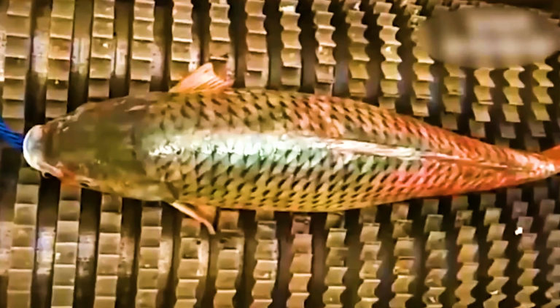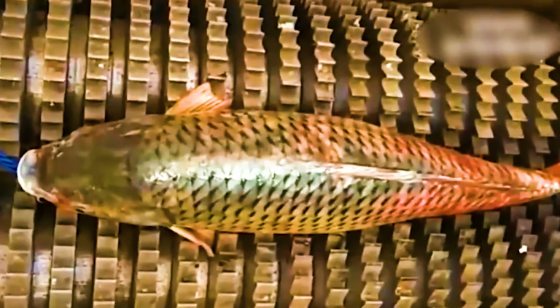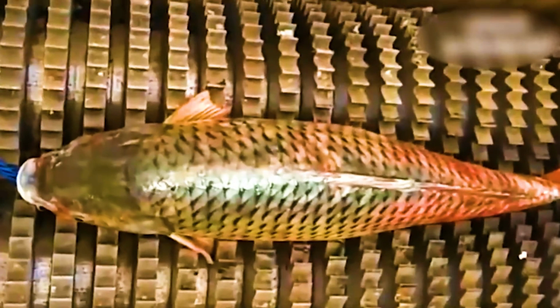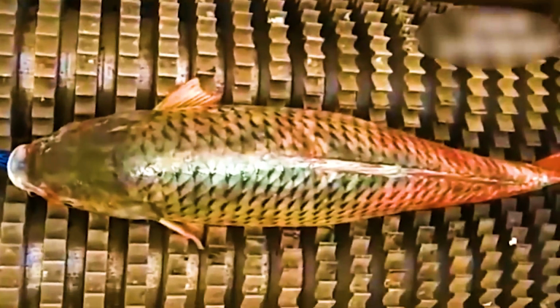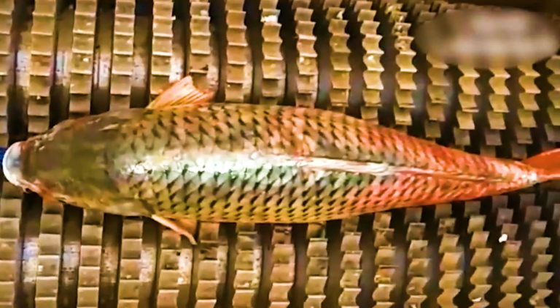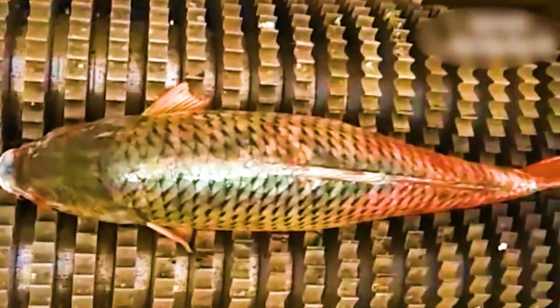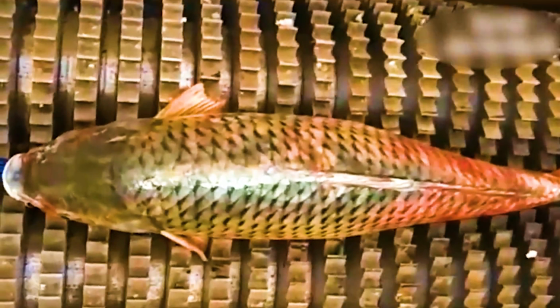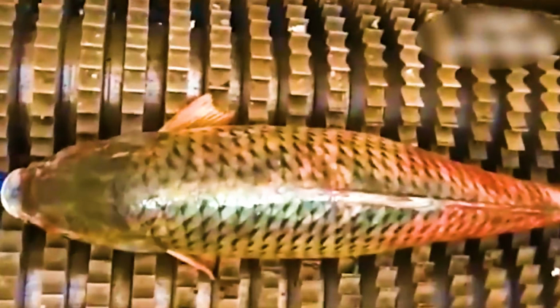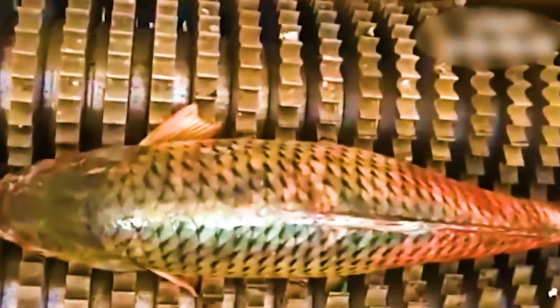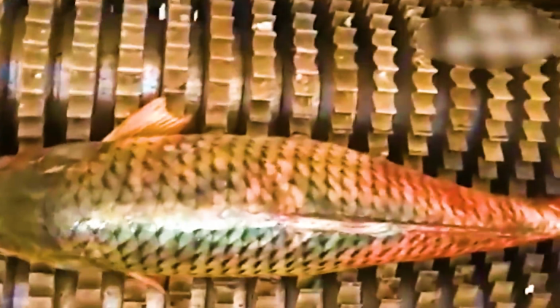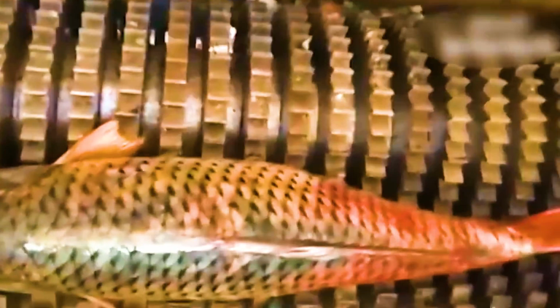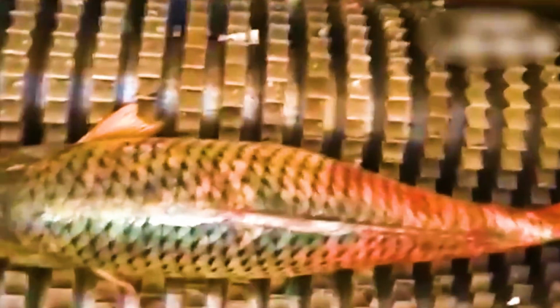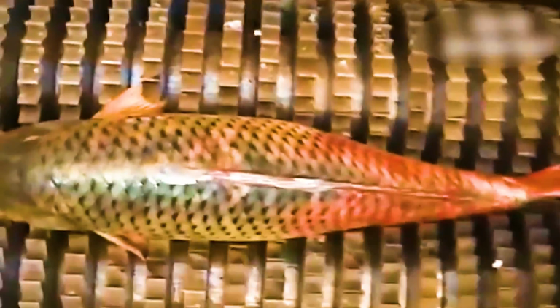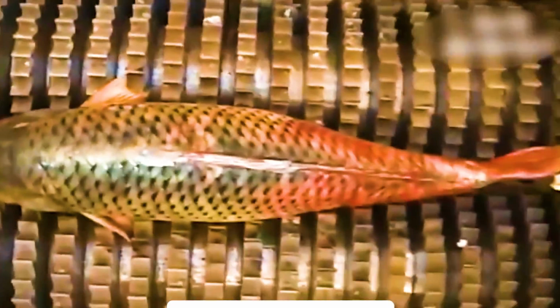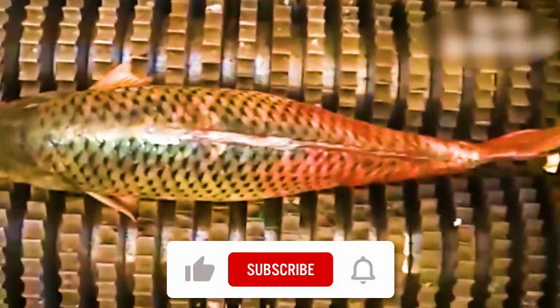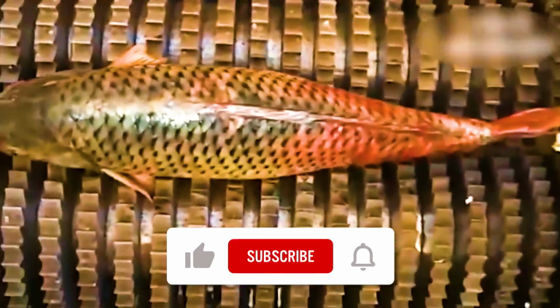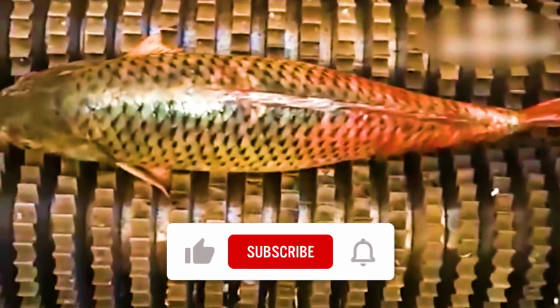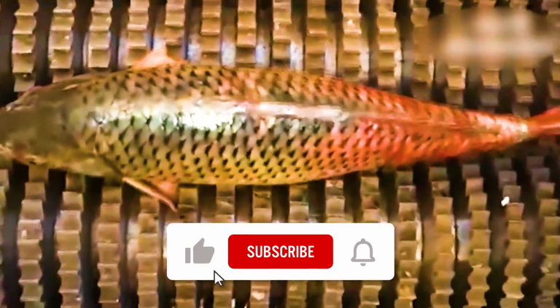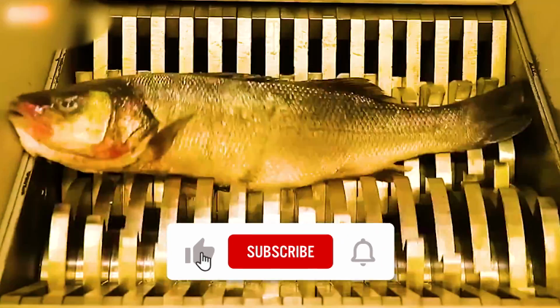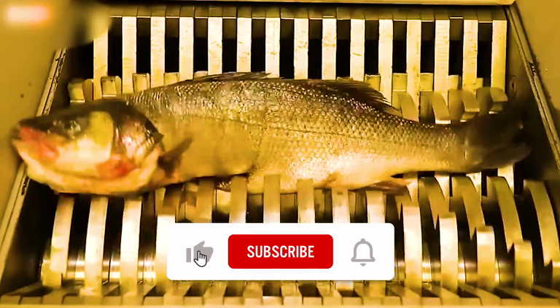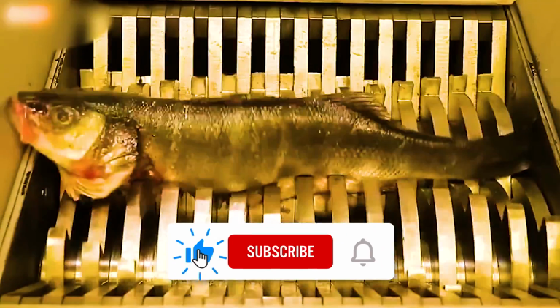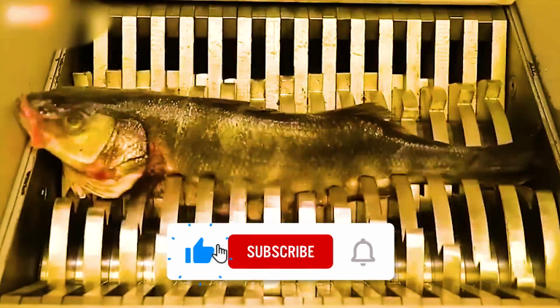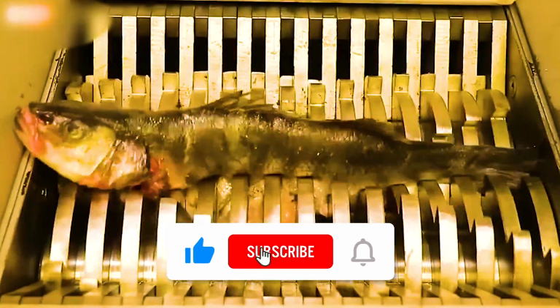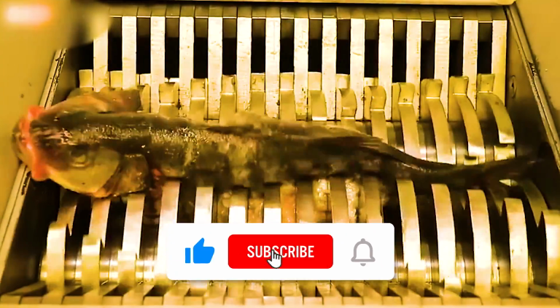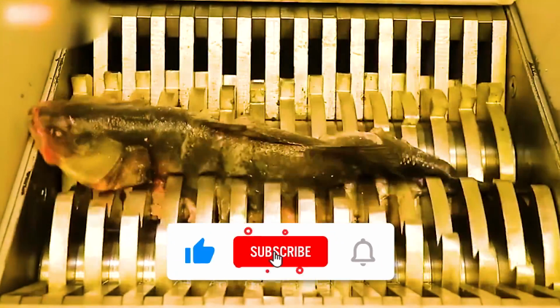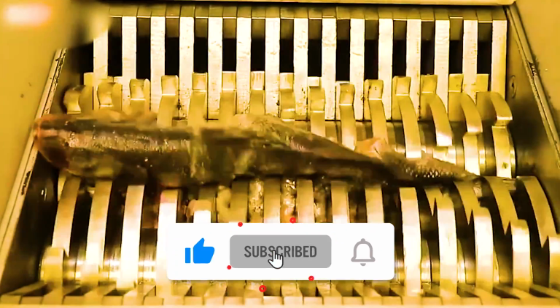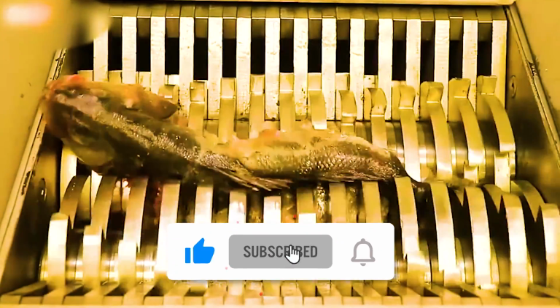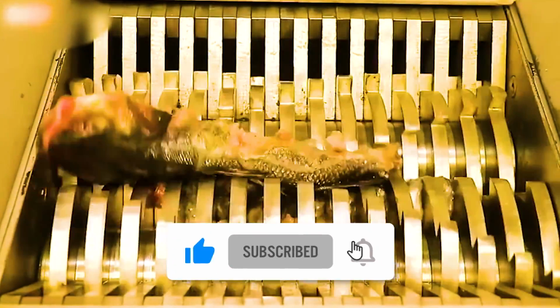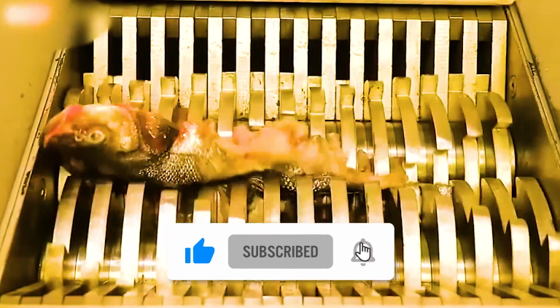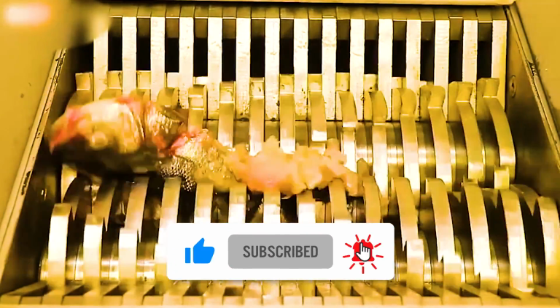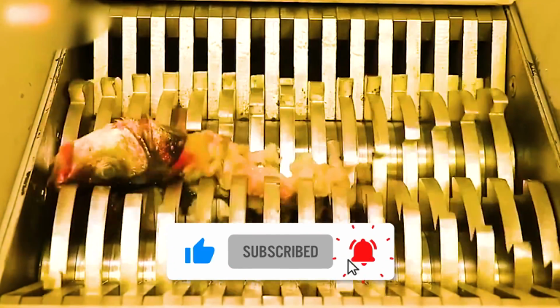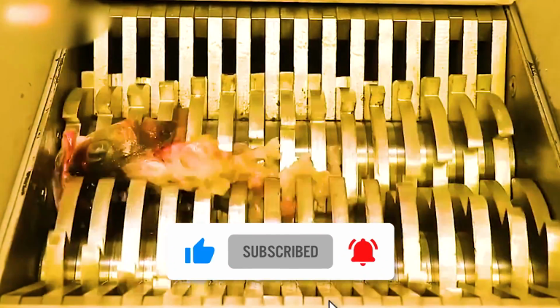Comment down below which of these clips was the most satisfying to you. If you enjoyed the video, make sure to subscribe with notifications turned on. See you next time!